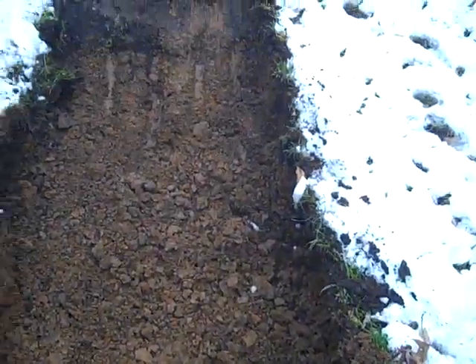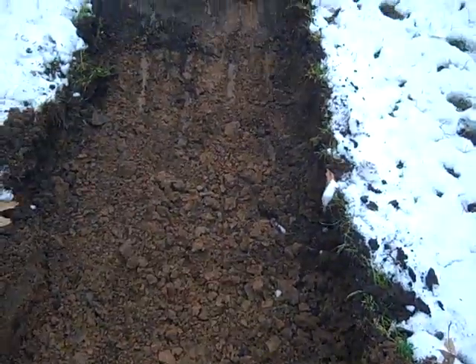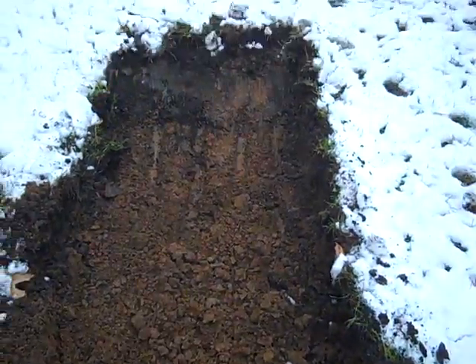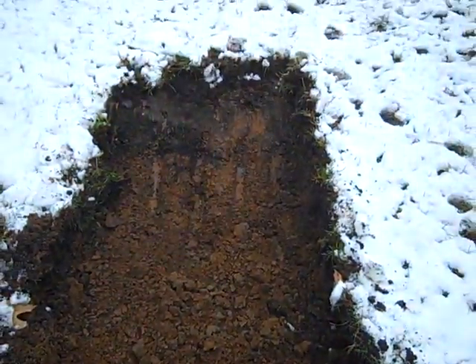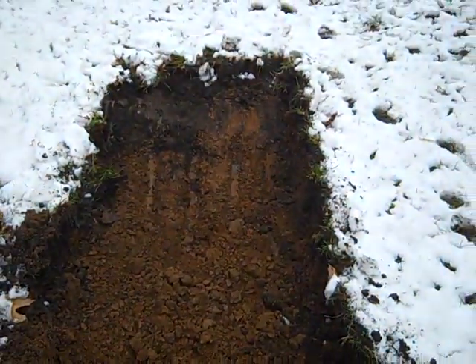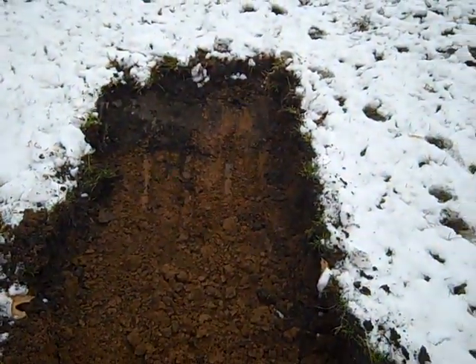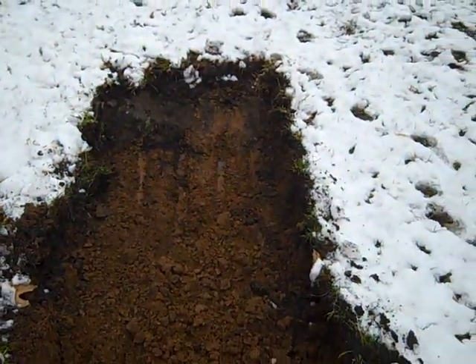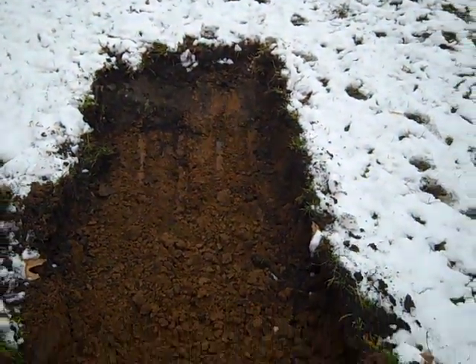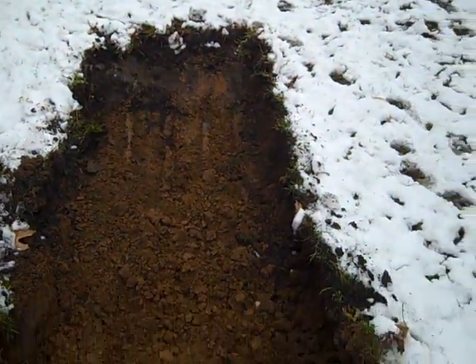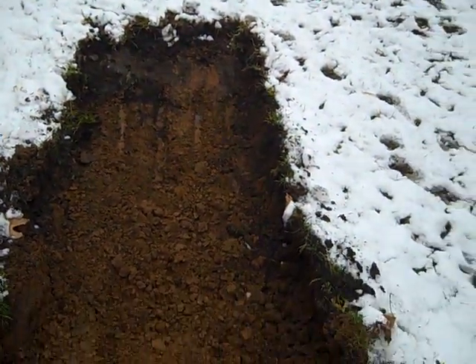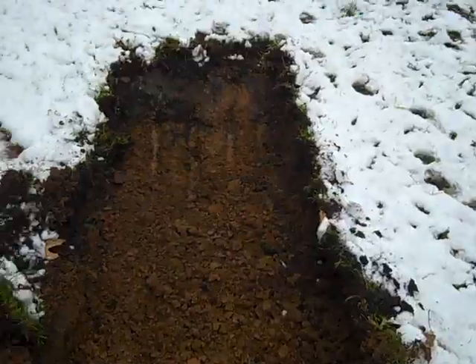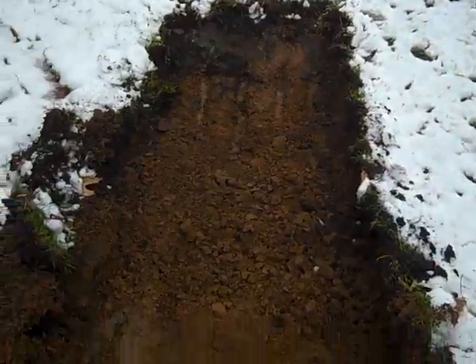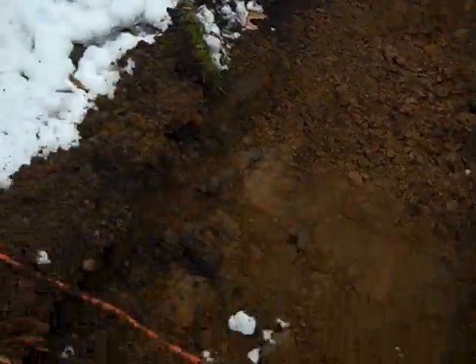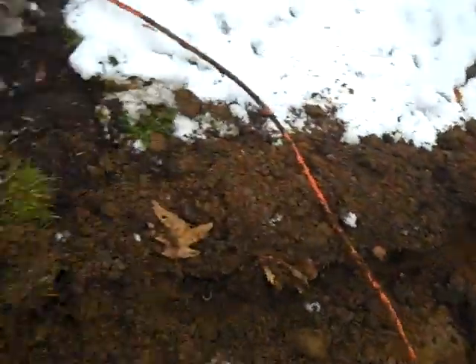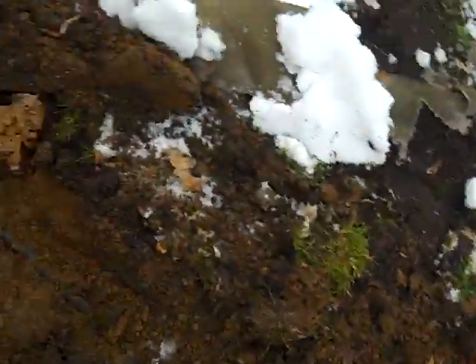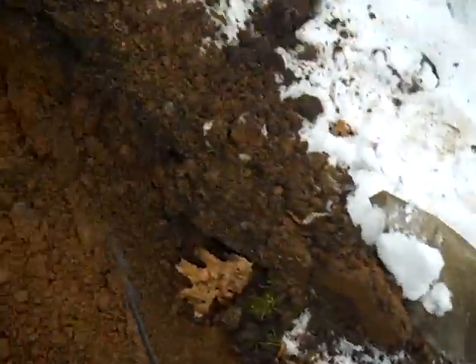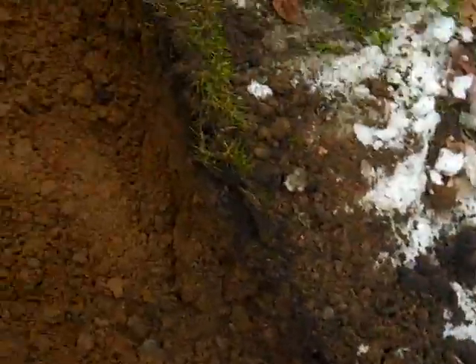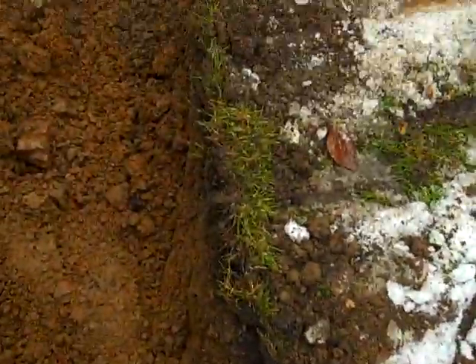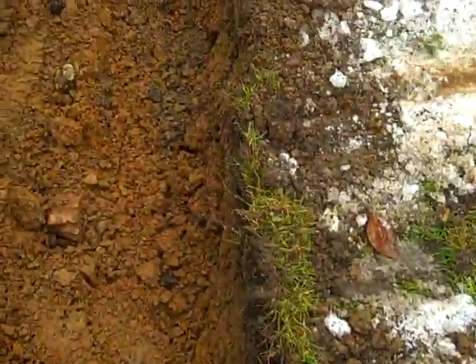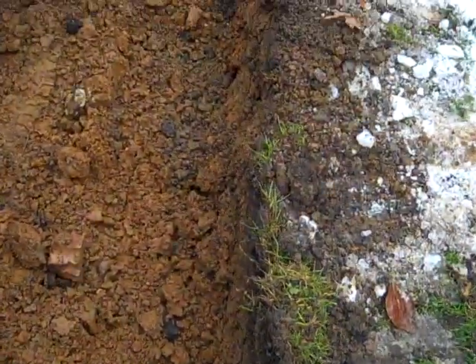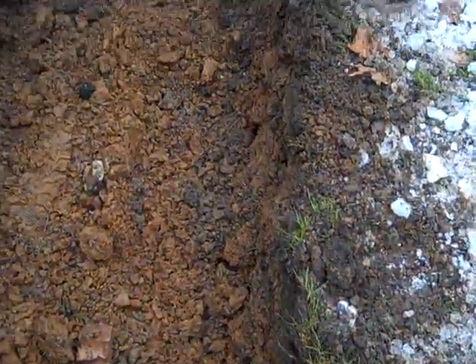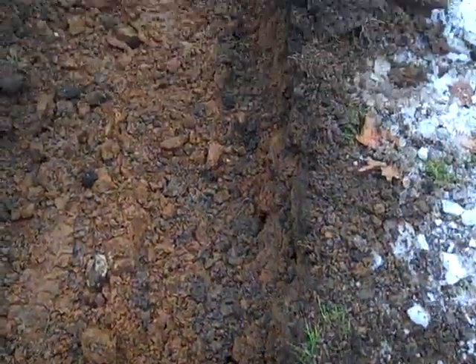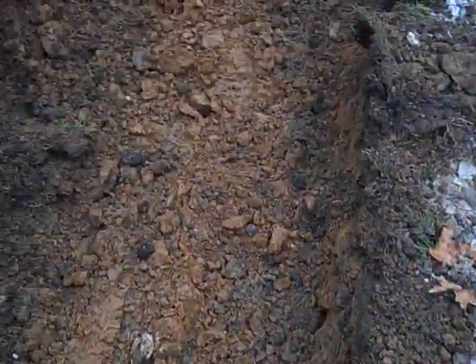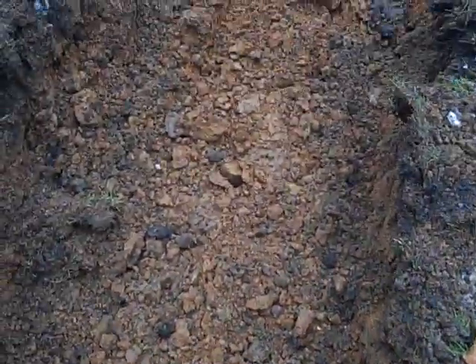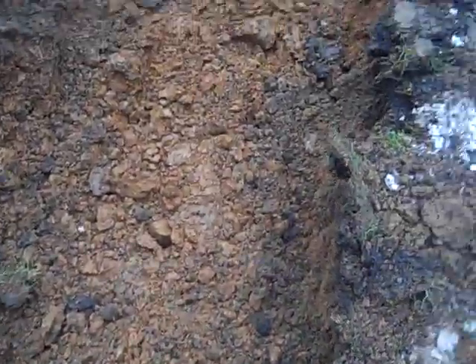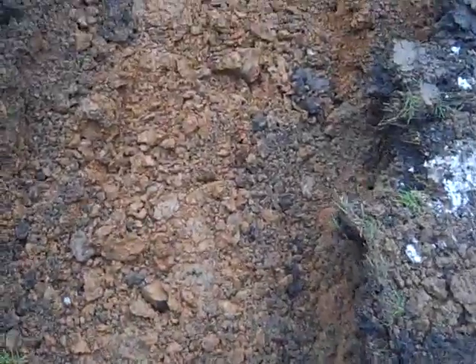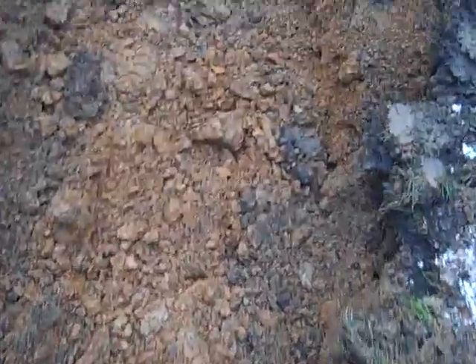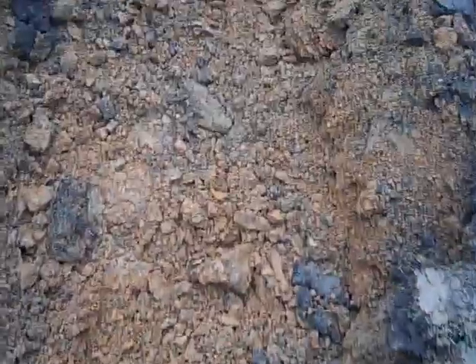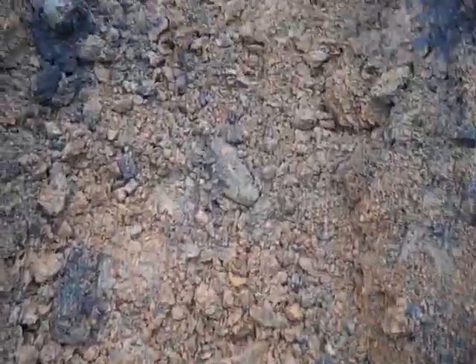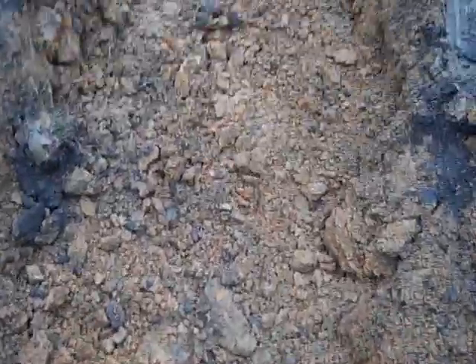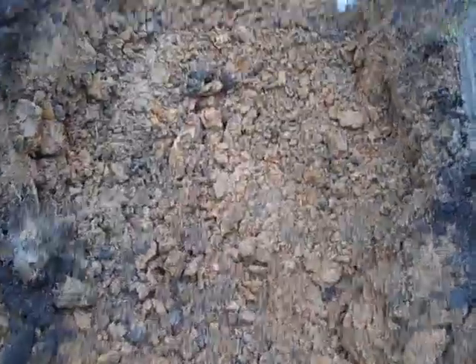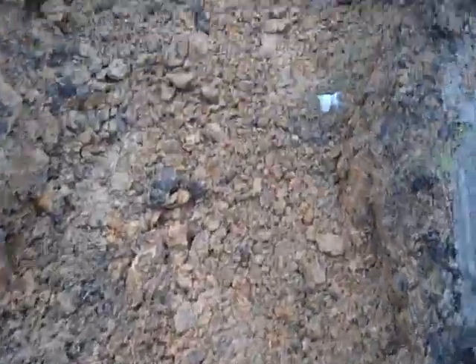The irrigation ditch is going to start in the back of the yard here to pick up a lot of this drainage that's coming down this hill. Right now we're on top of trap rock and some really hard stuff, and the machine's having a hard time digging through it.